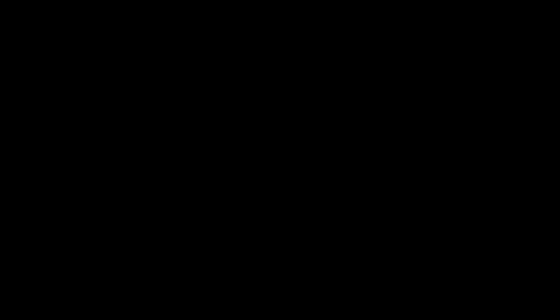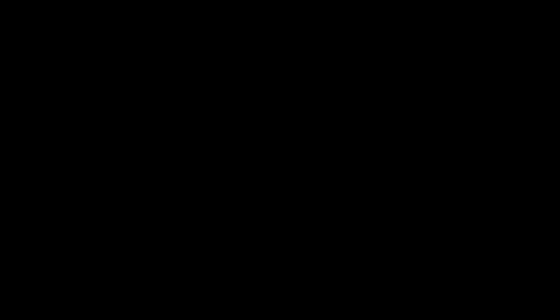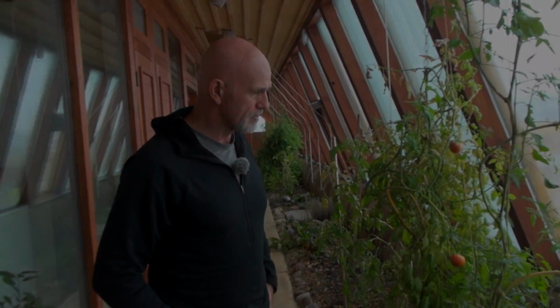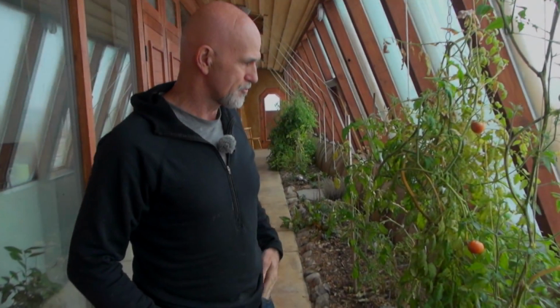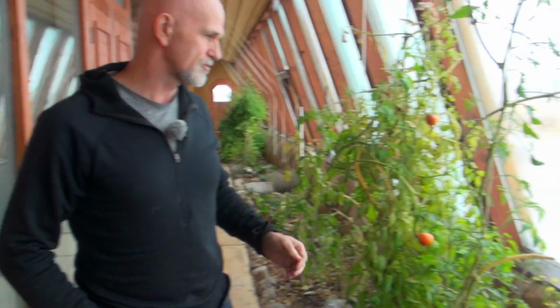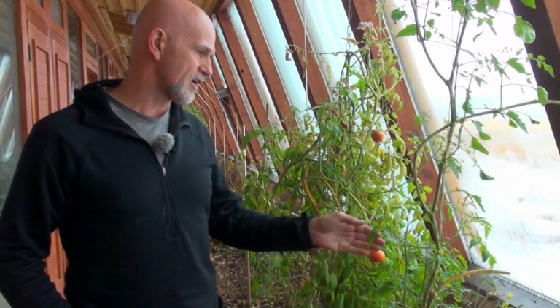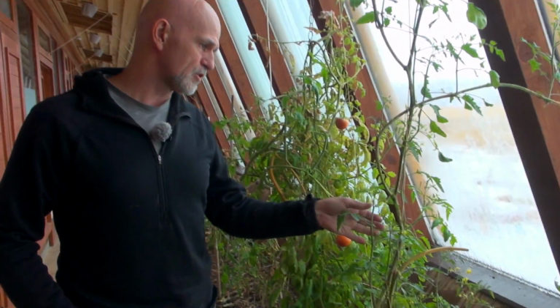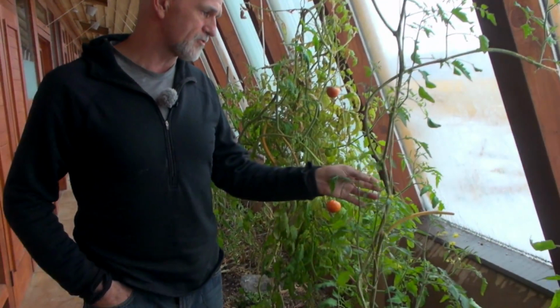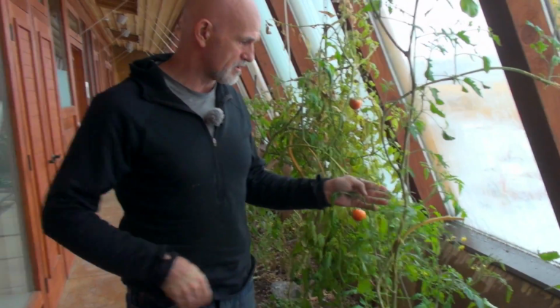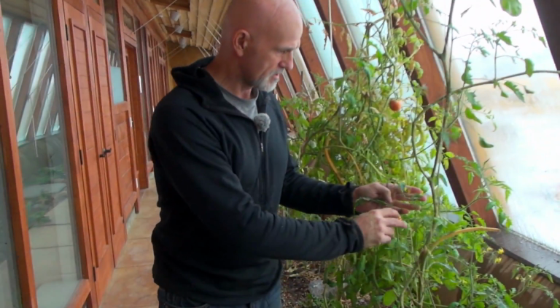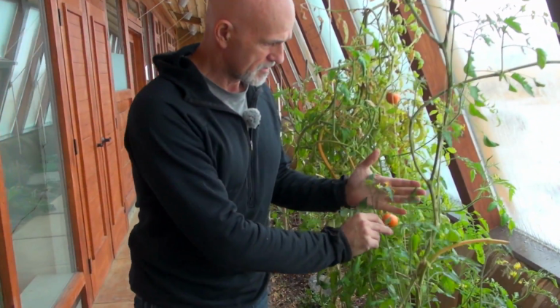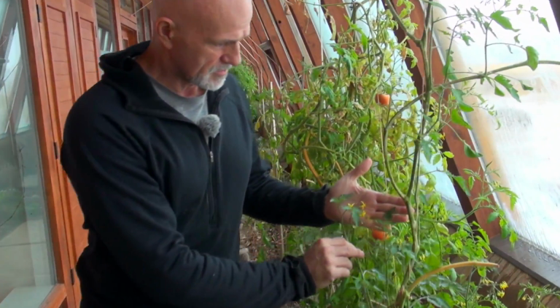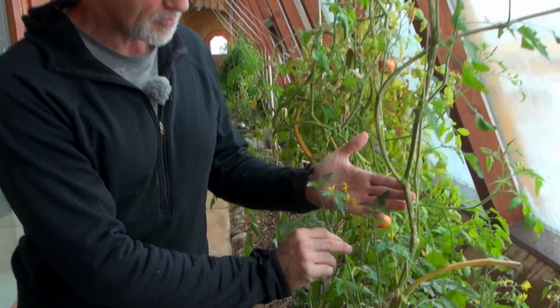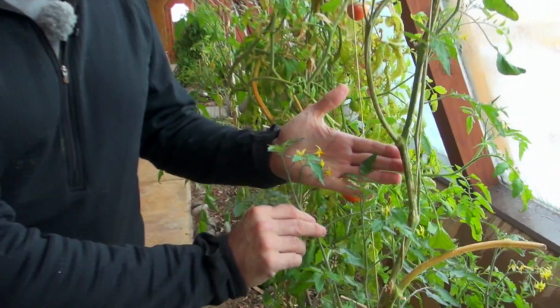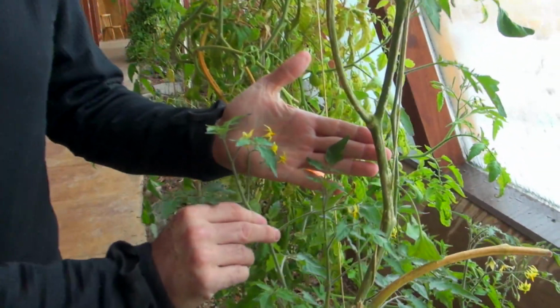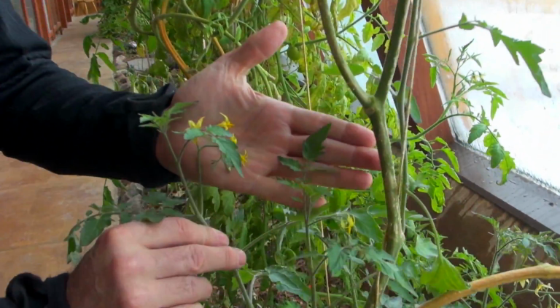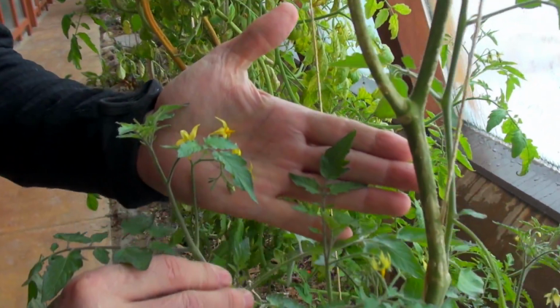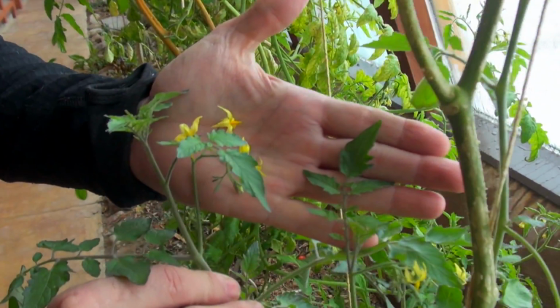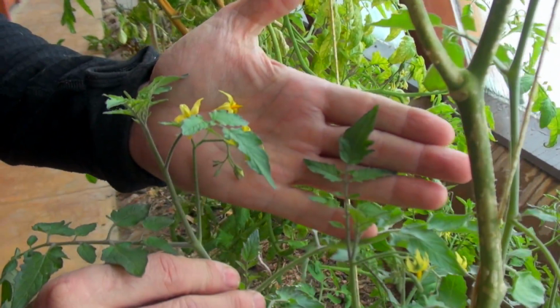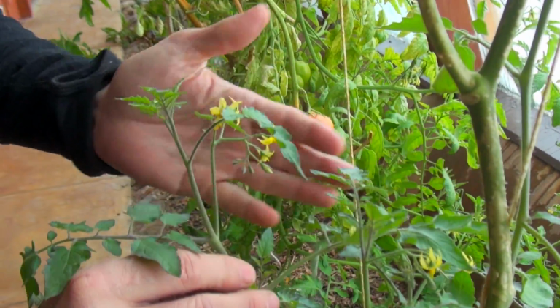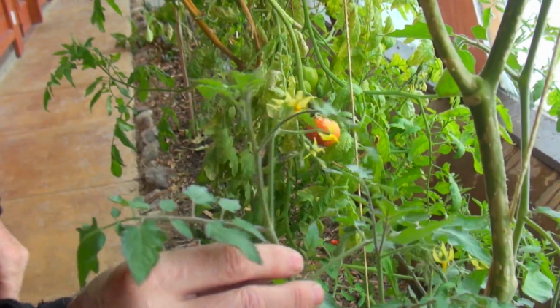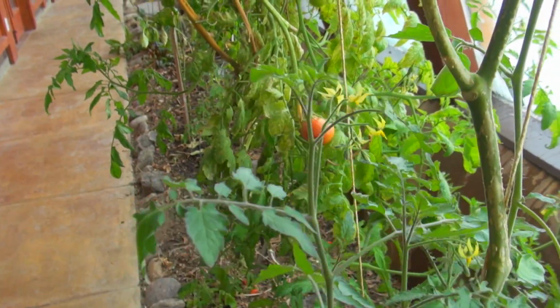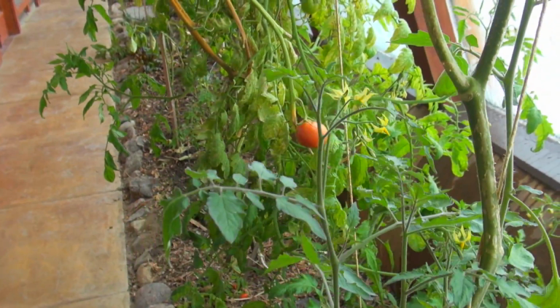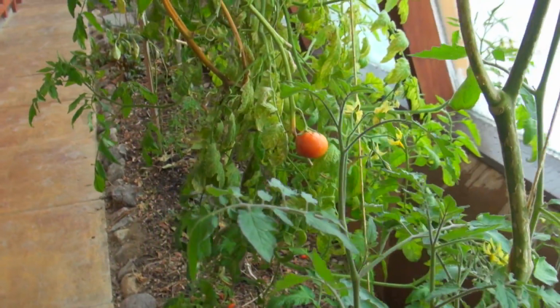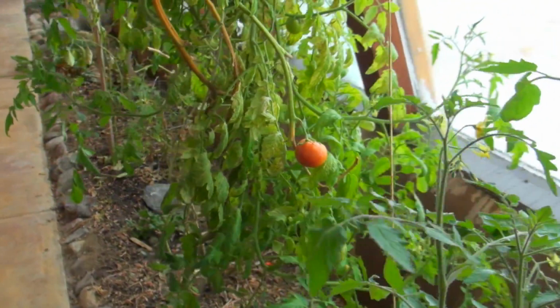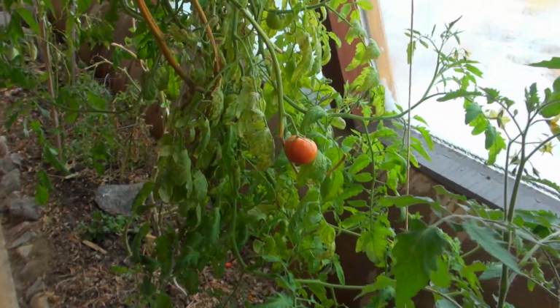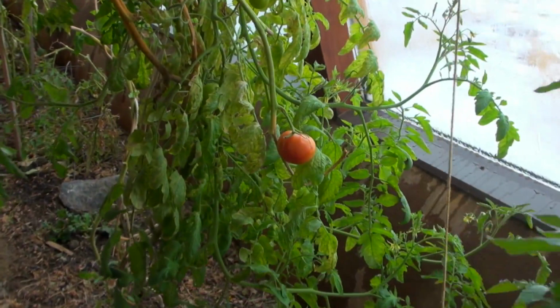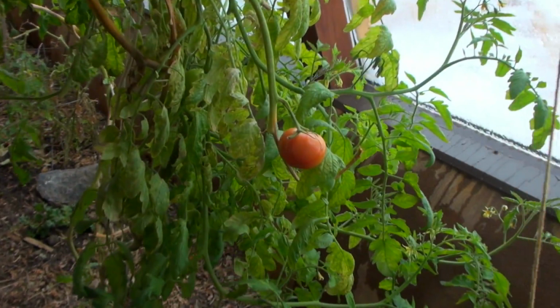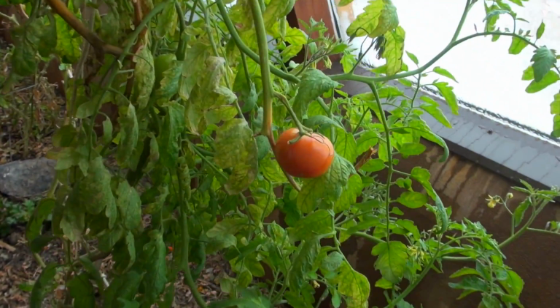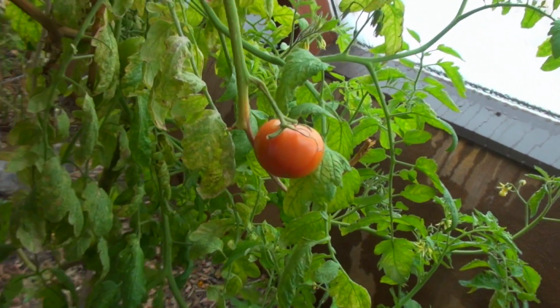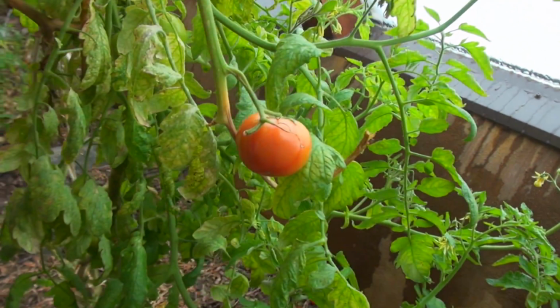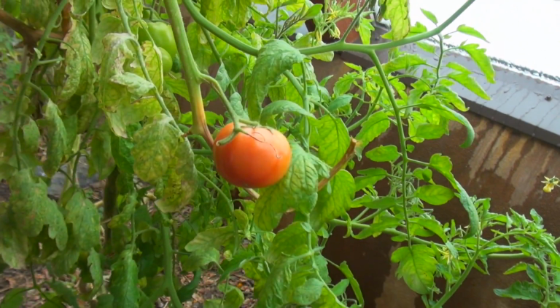So you can see even during this cold time of the year, we've got some tomato blossoms. Look at that! They're getting ready — we get a few hot days and then we'll start making some fruit again. And there we are: tomatoes in January.